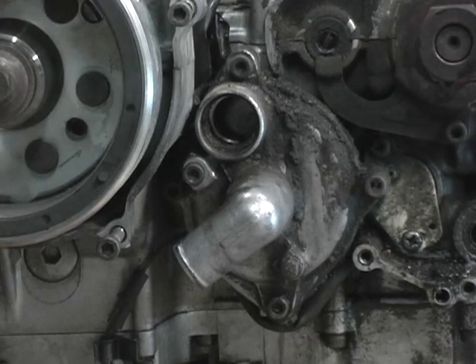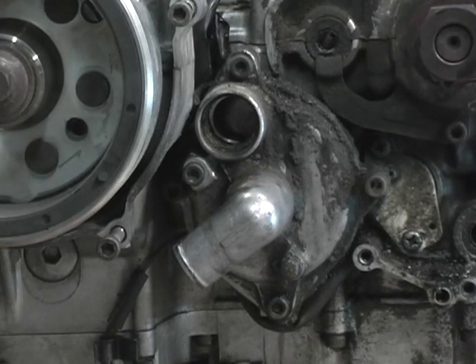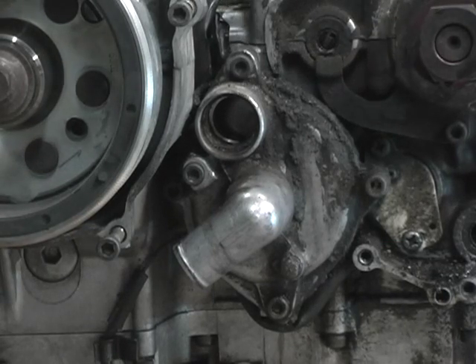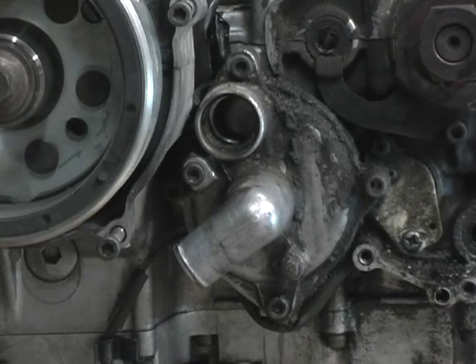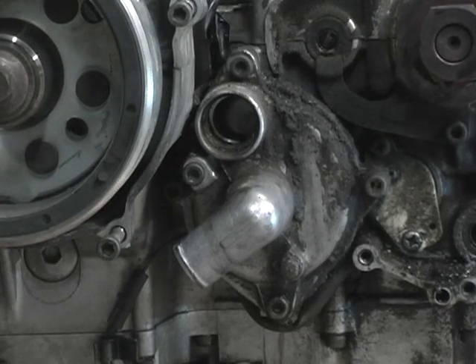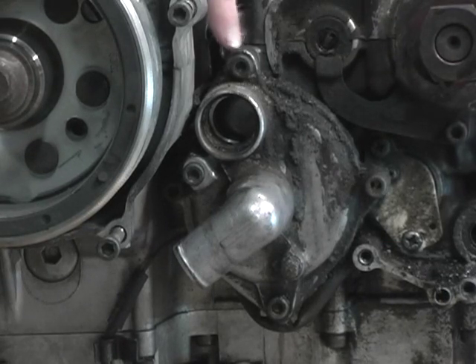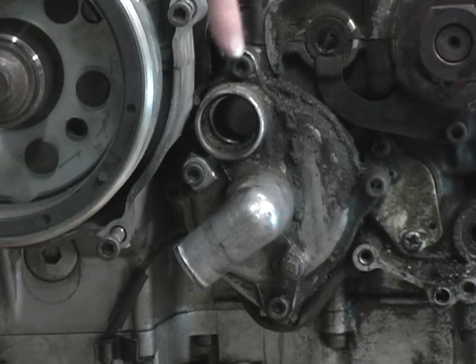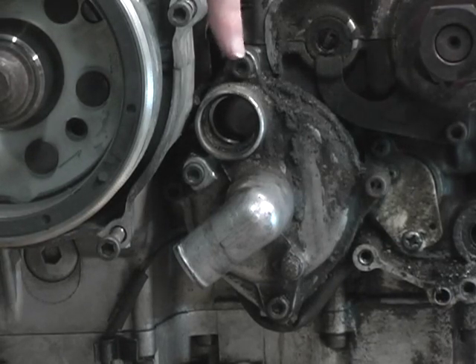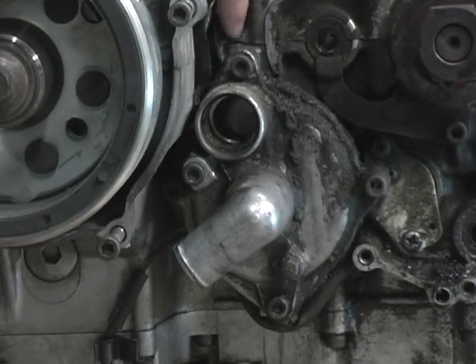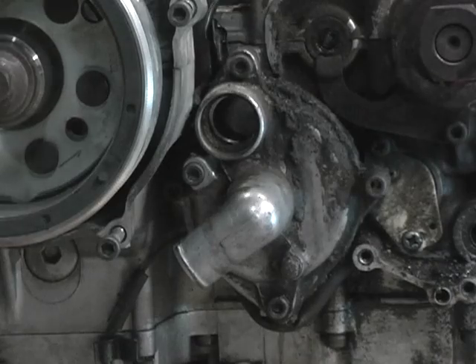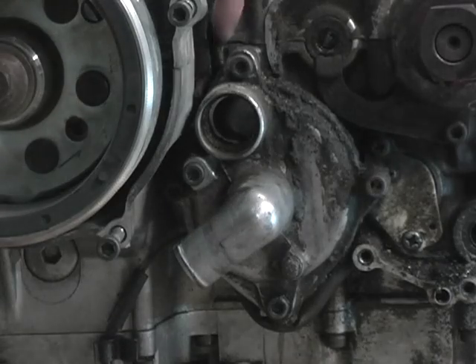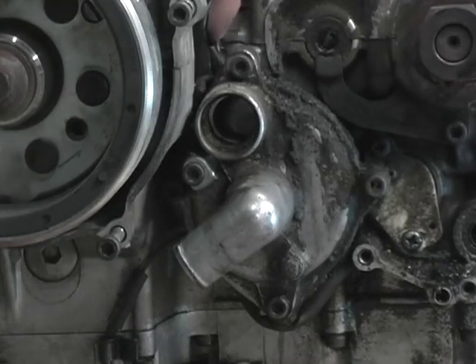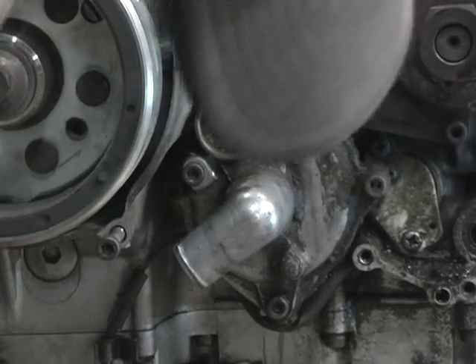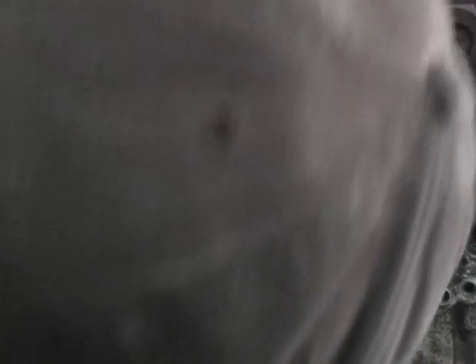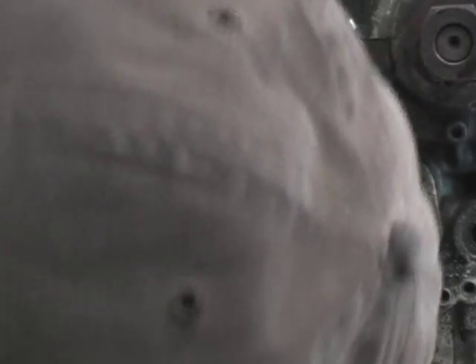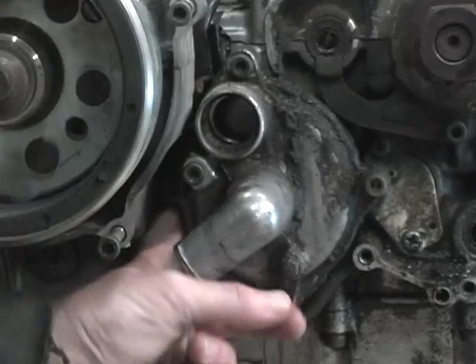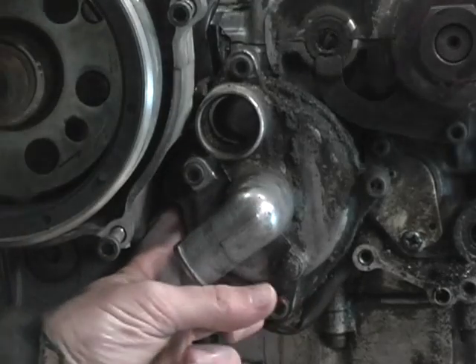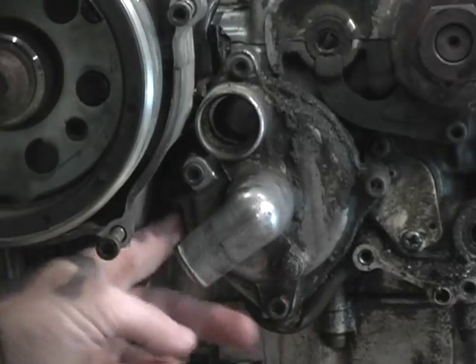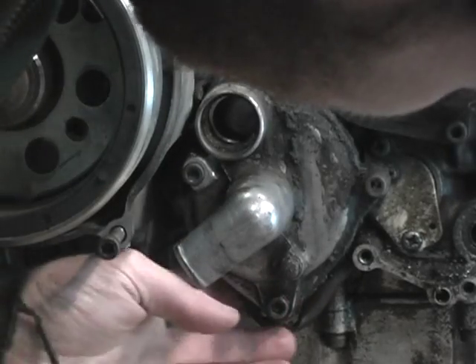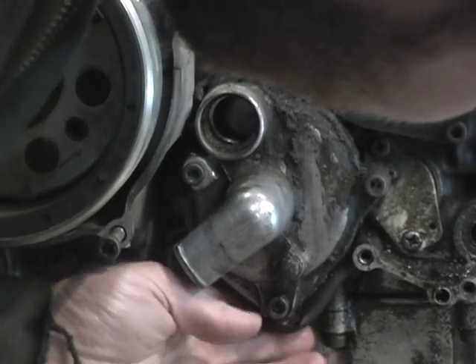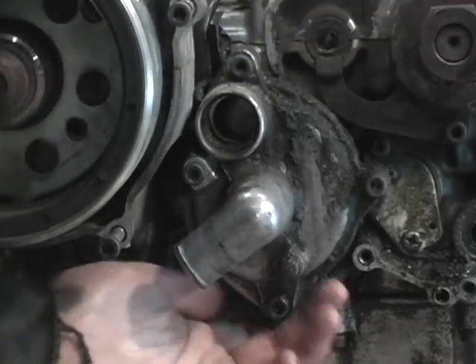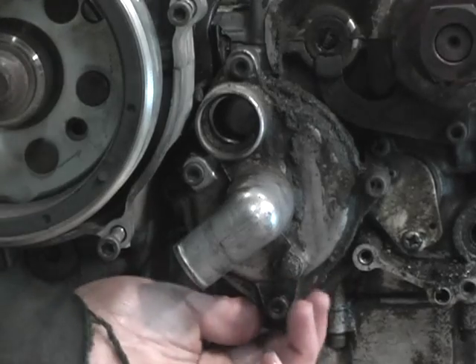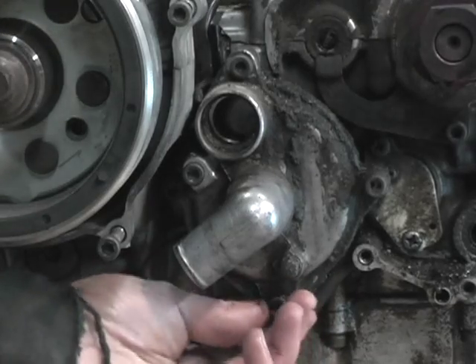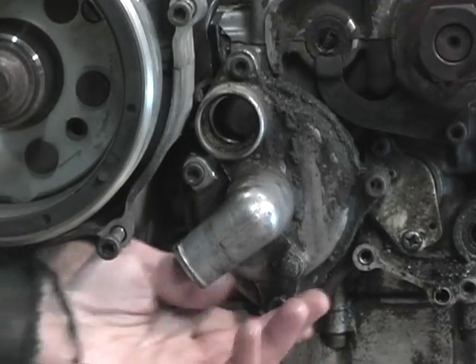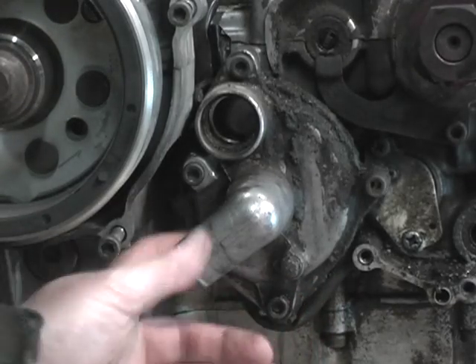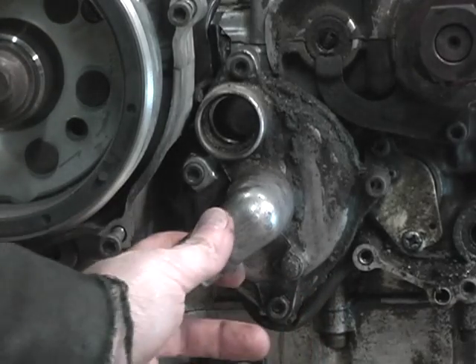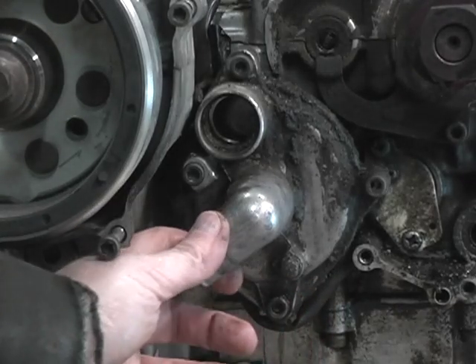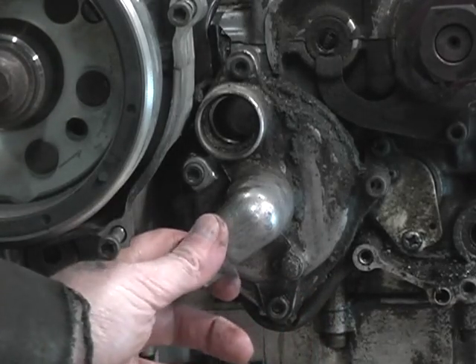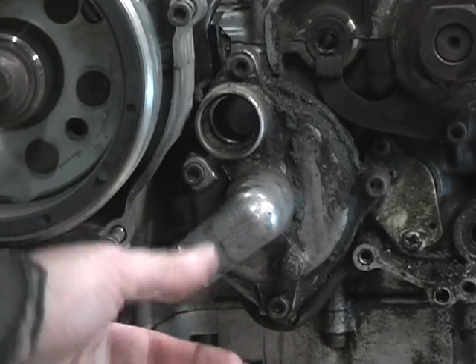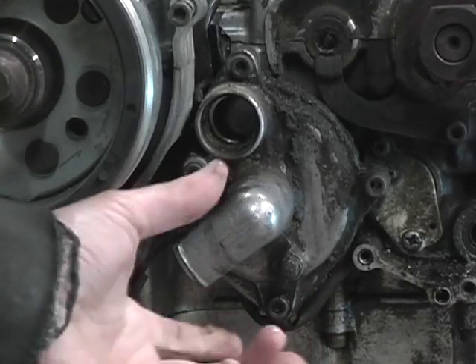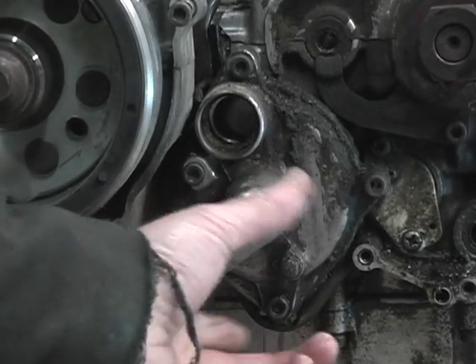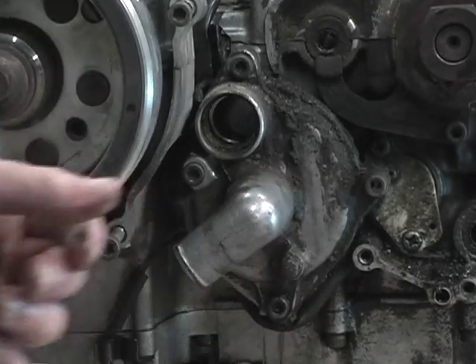I don't think you actually have to remove the whole cover. You've got to remove mounting bolts here, goes into the casing there, and then lower one here, goes into the casing there, and then it's just an O-ring holding the pump together and you can pull it out.